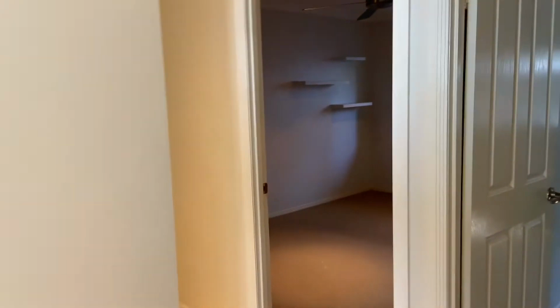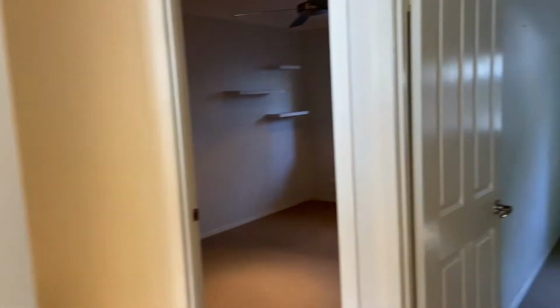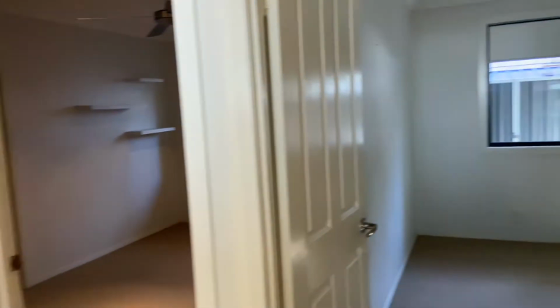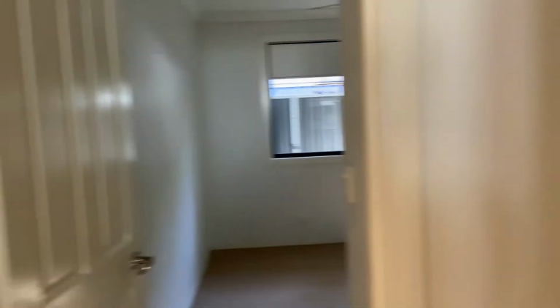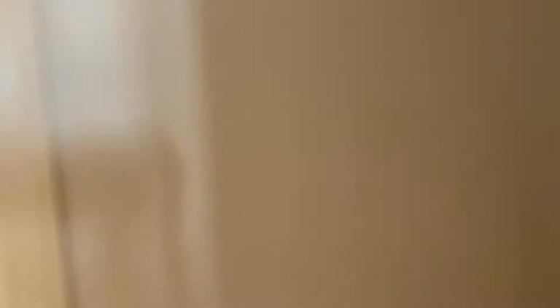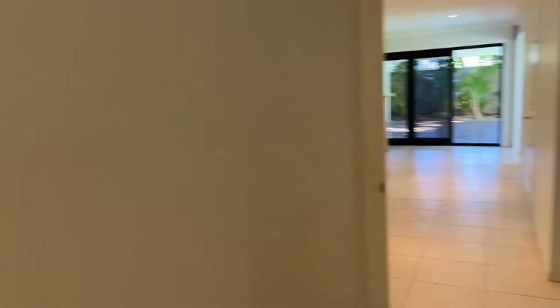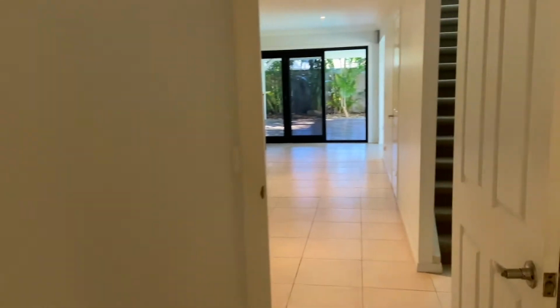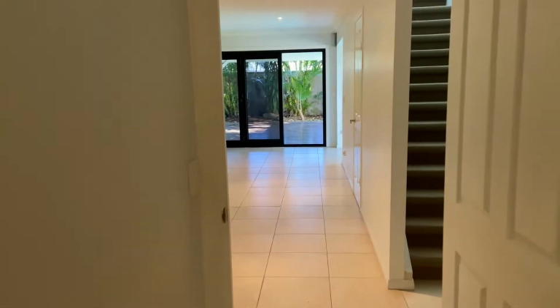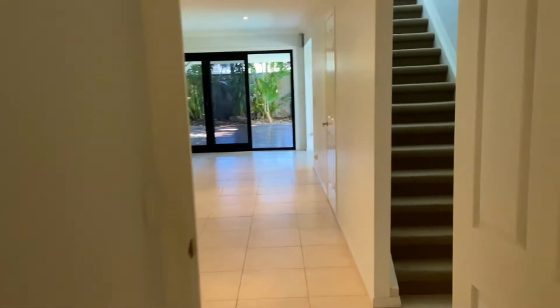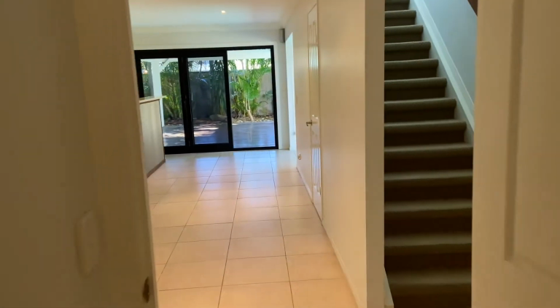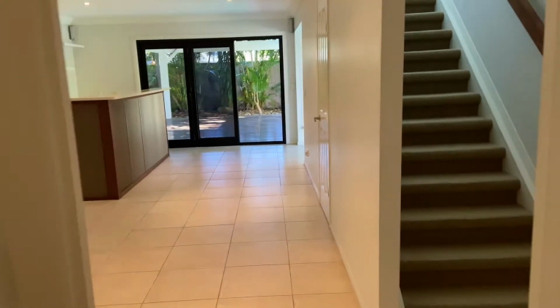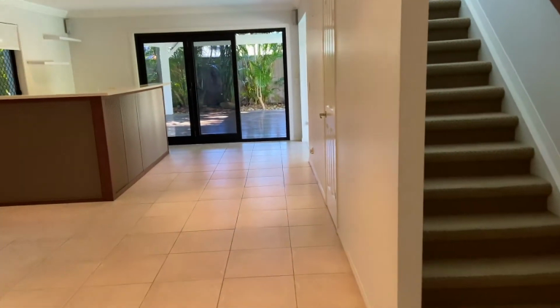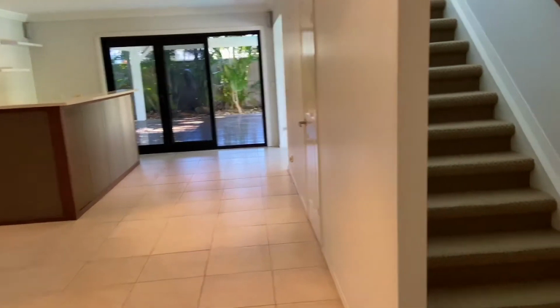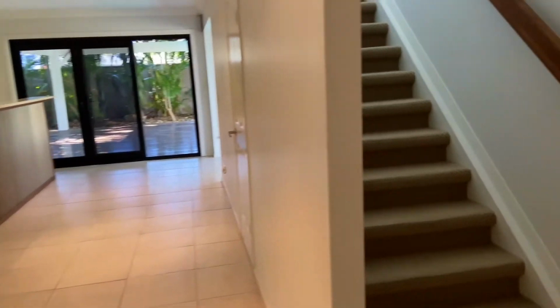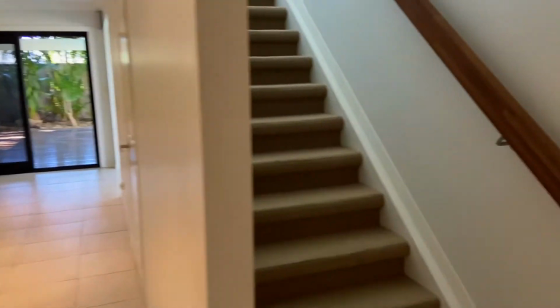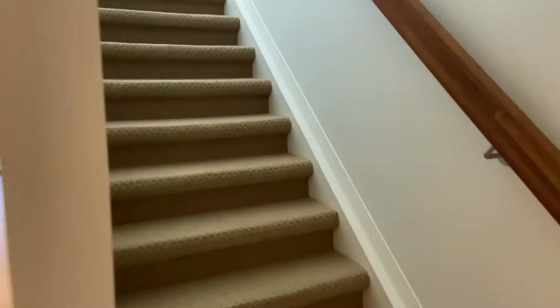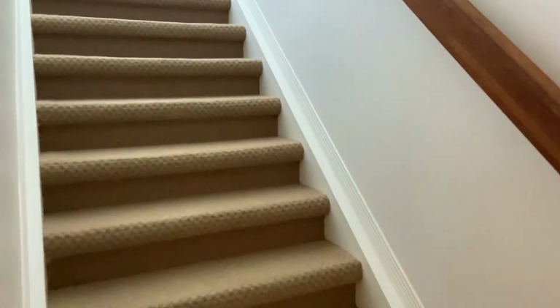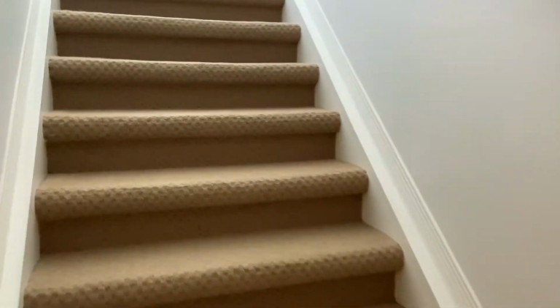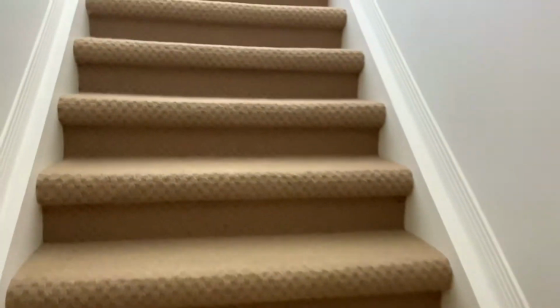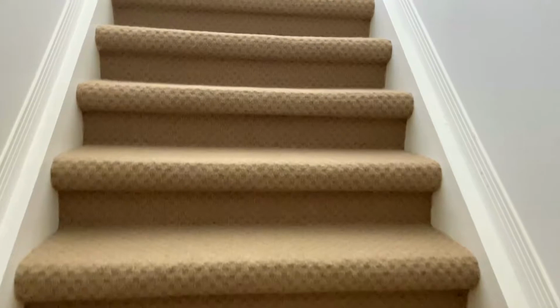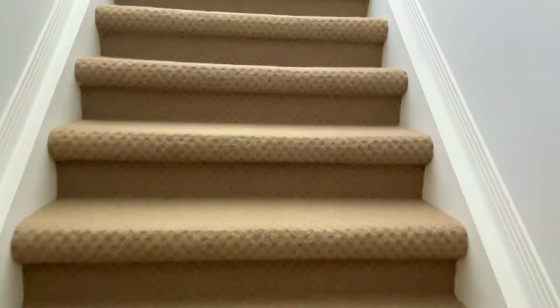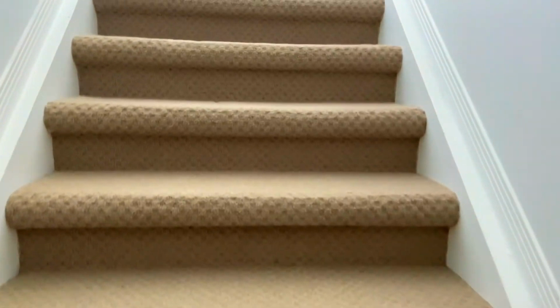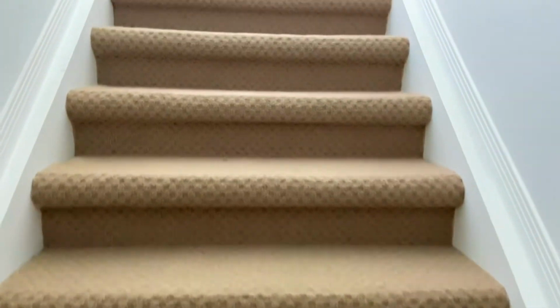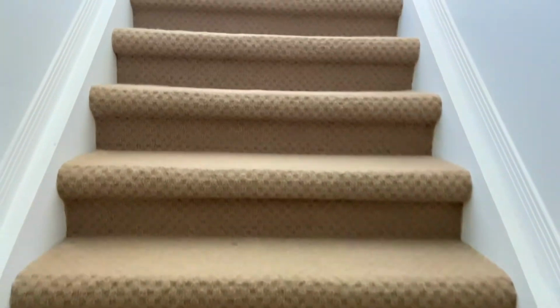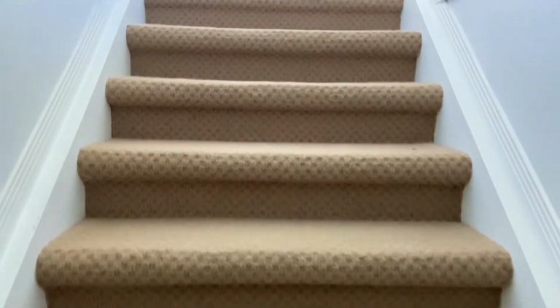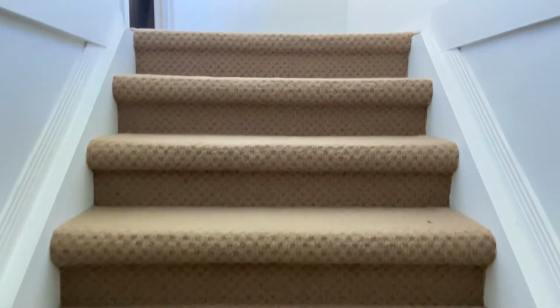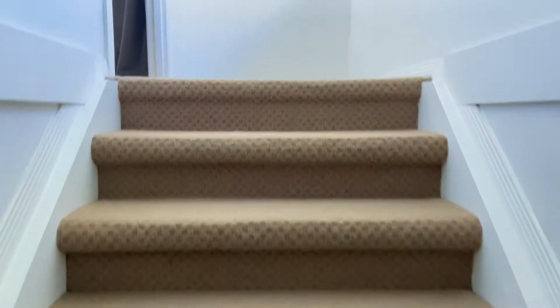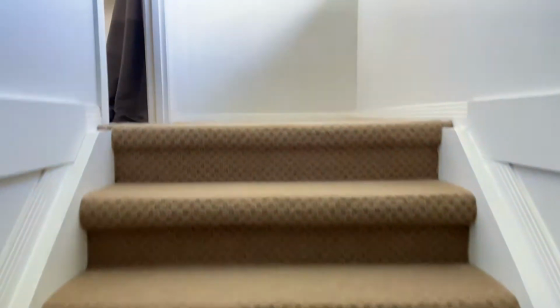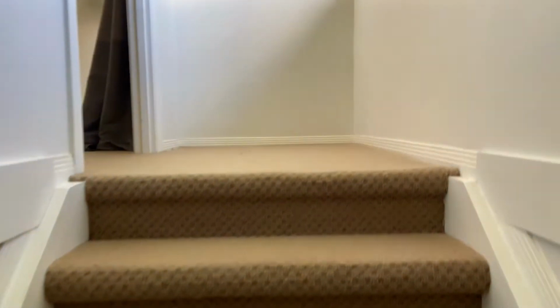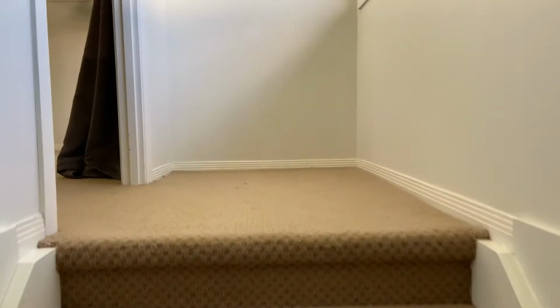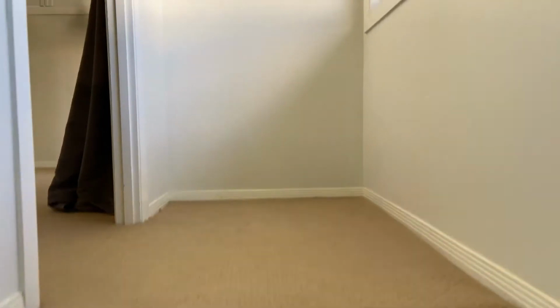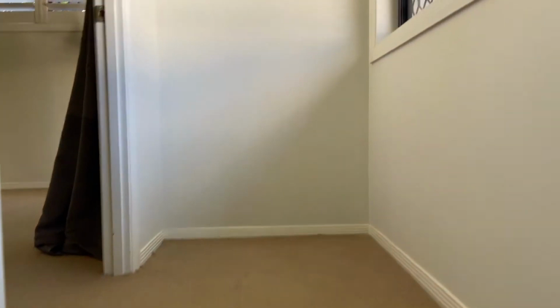Upstairs on the second level is the master bedroom. Storage is not a problem in this house, as the advantage of a second storey is that residents can utilise the understair storage cupboard for larger, taller and bulkier items.